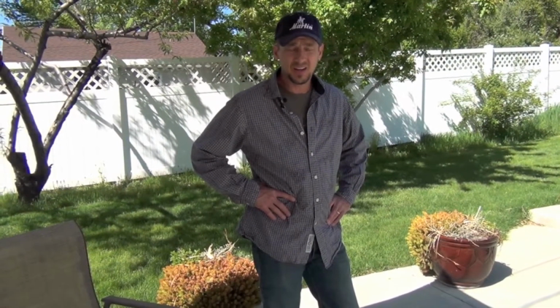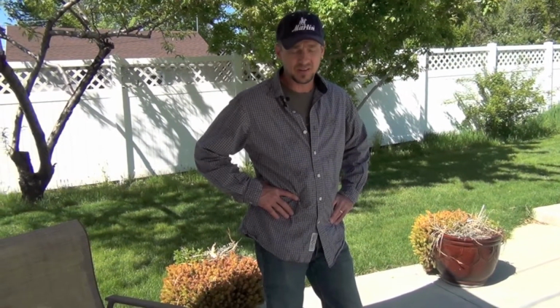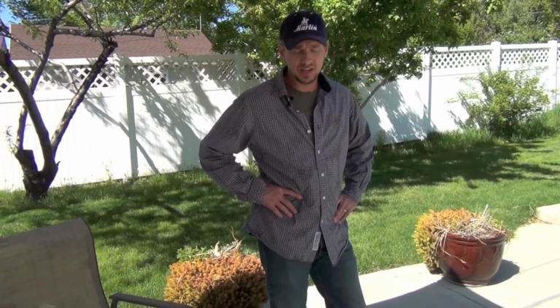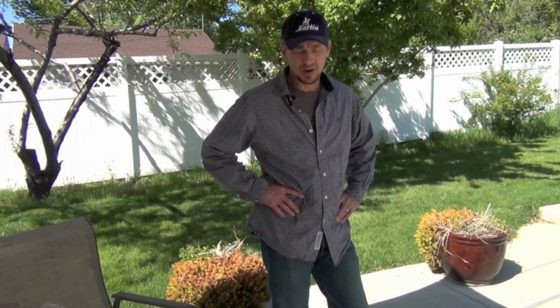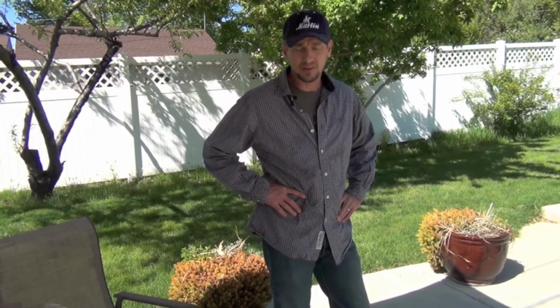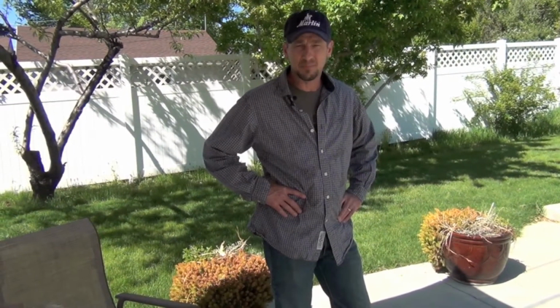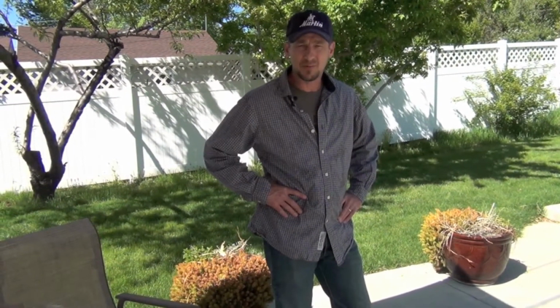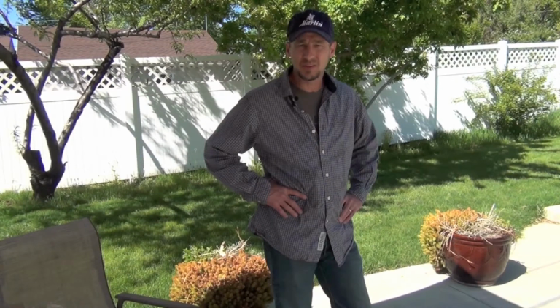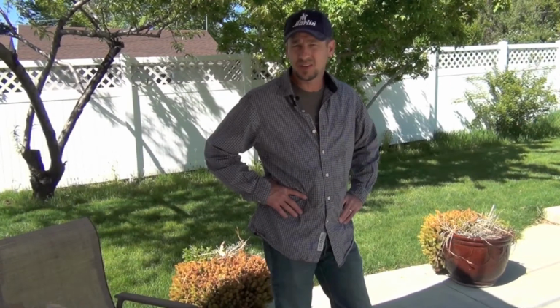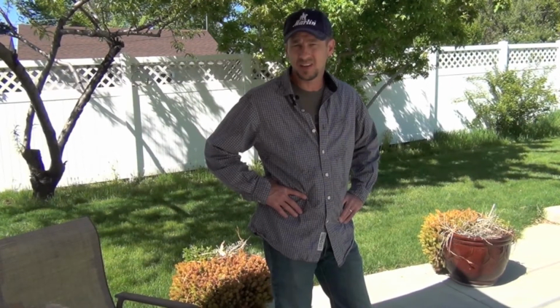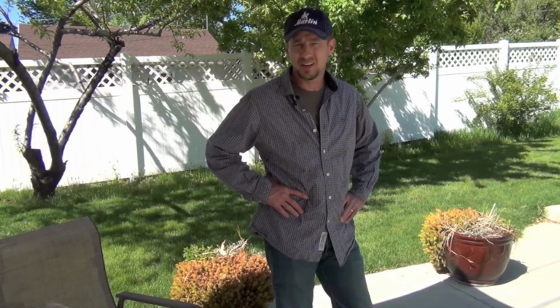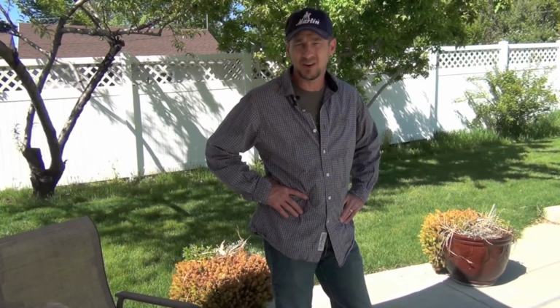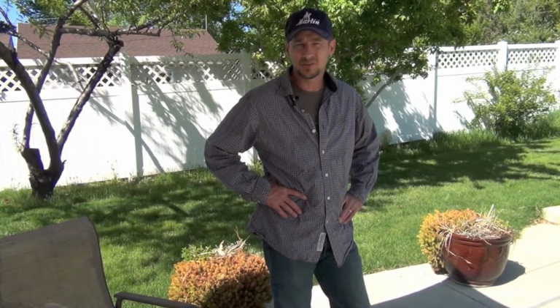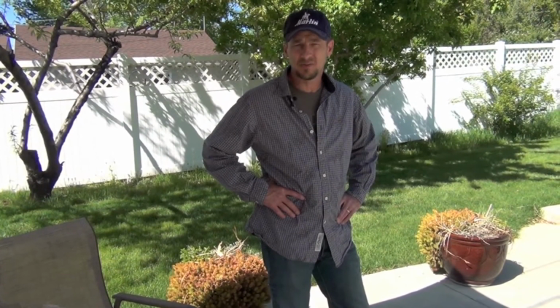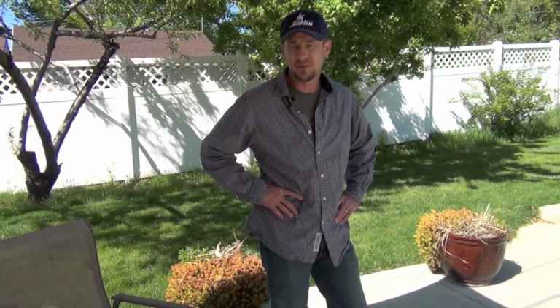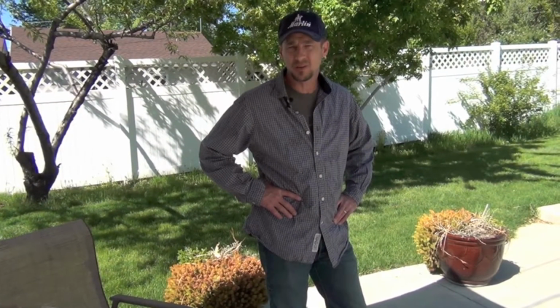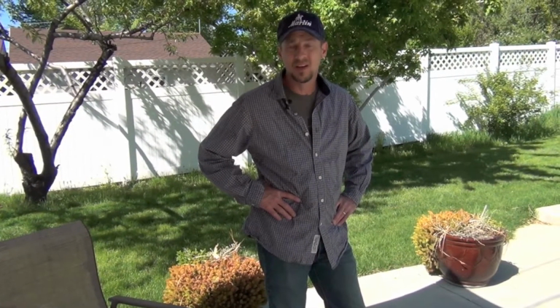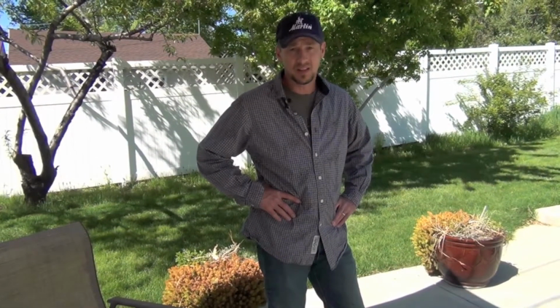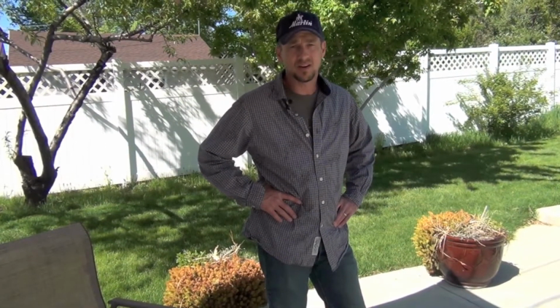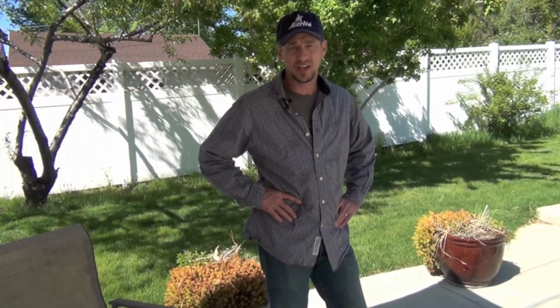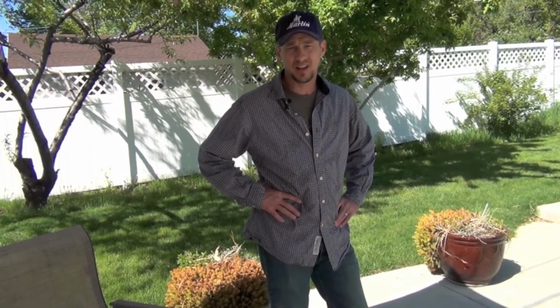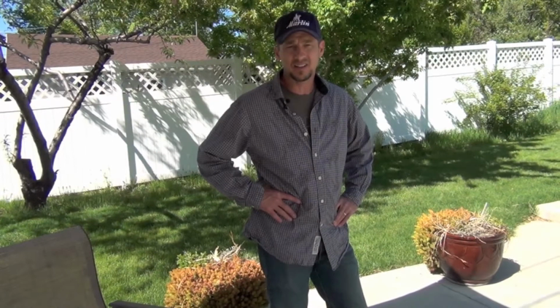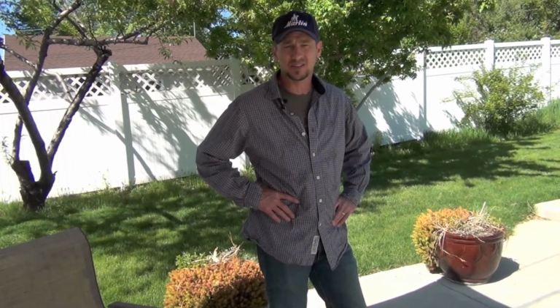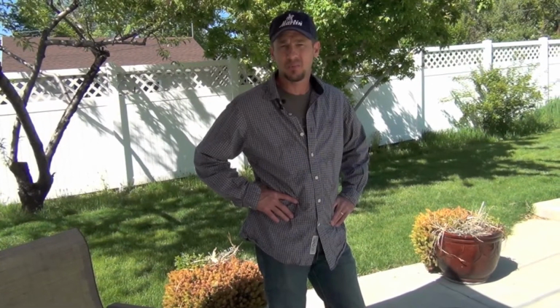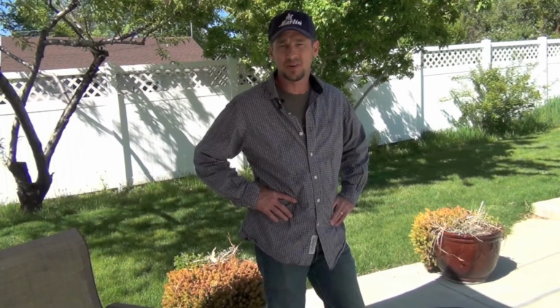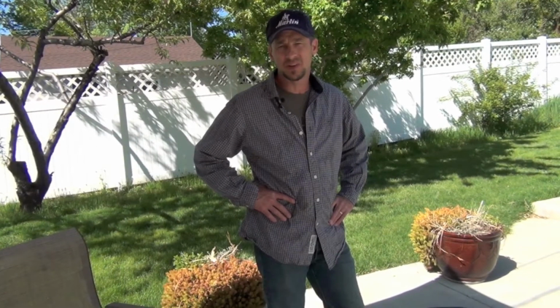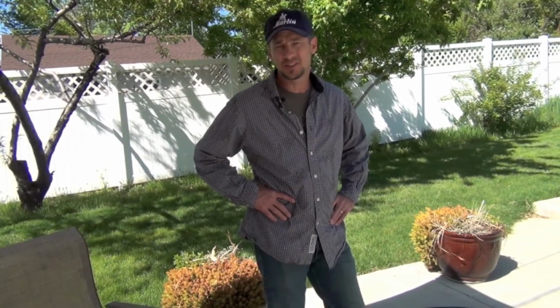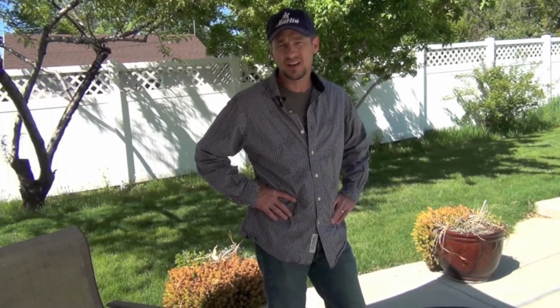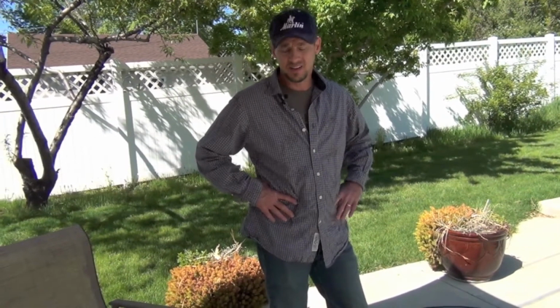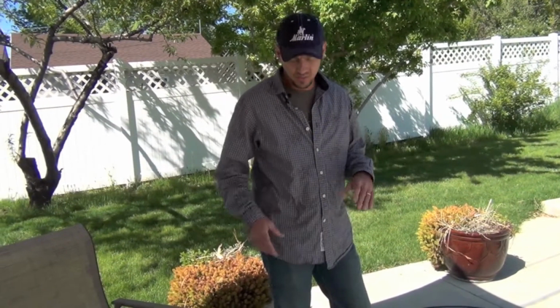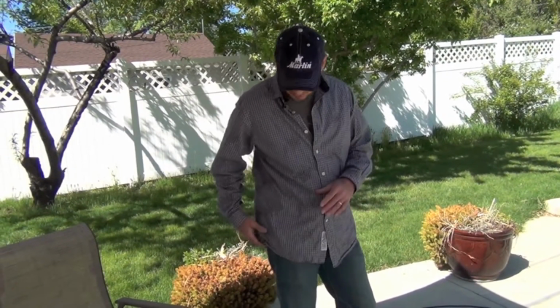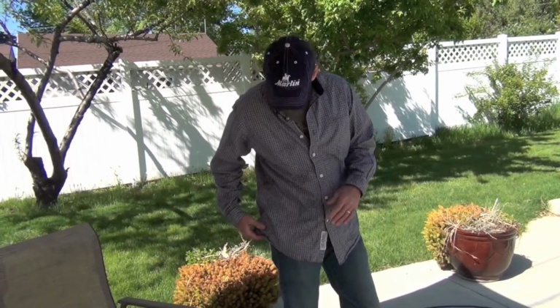I was telling you in my review of the Solo Carry that the holsters were kind of few and far between. That's starting to change. A lot of these guys are getting on board and they're building holsters now, so I wanted to show you this one.